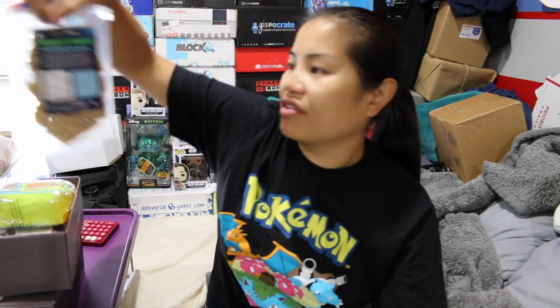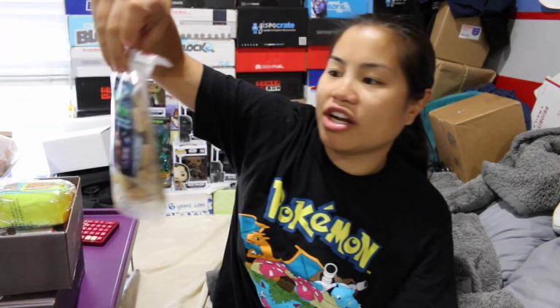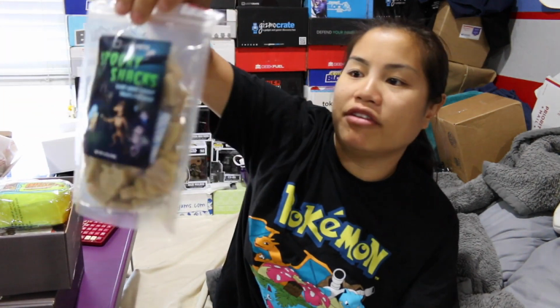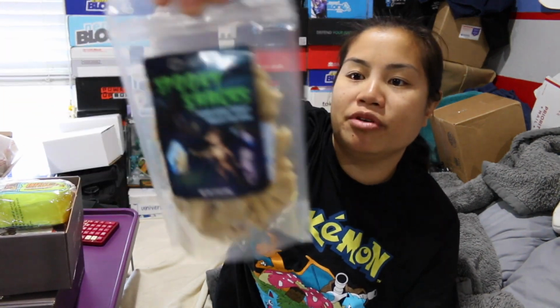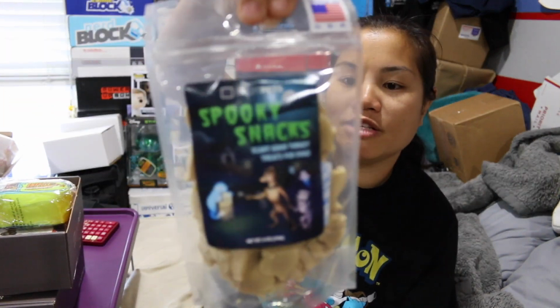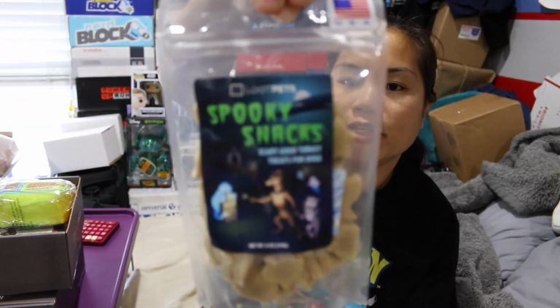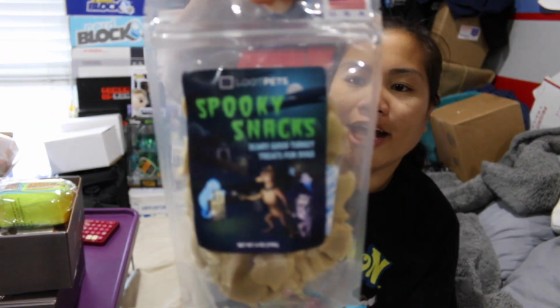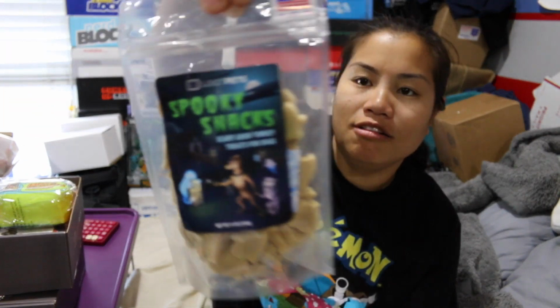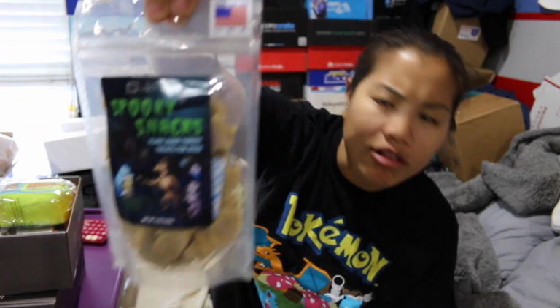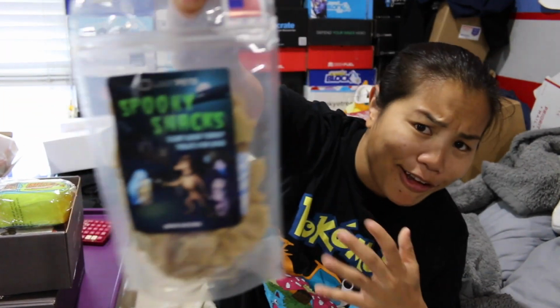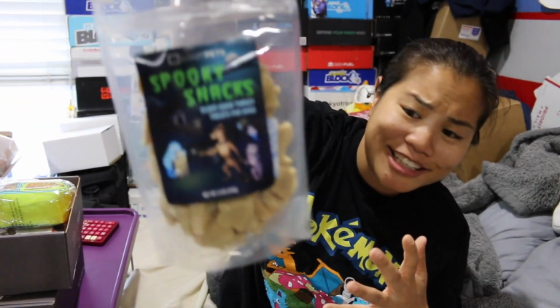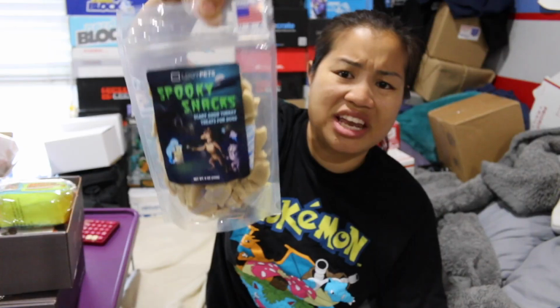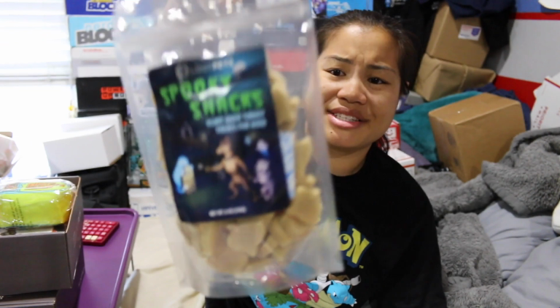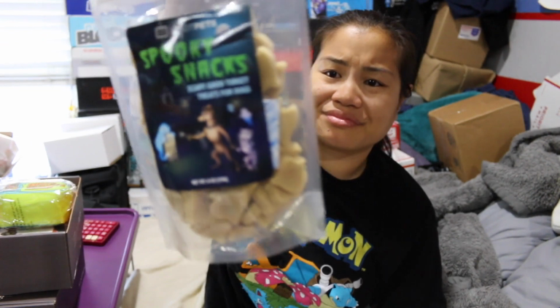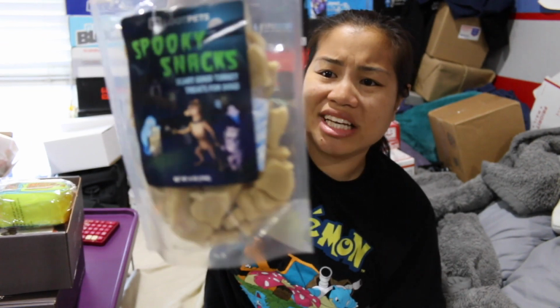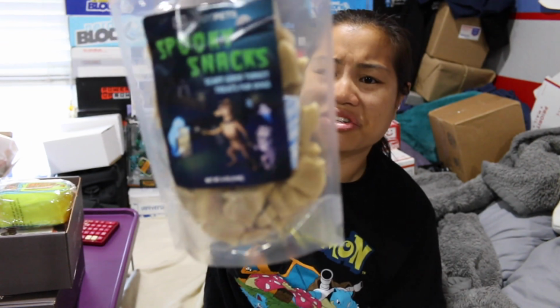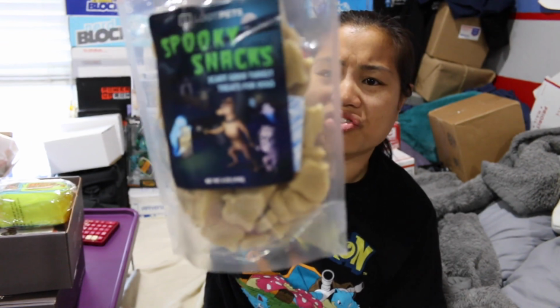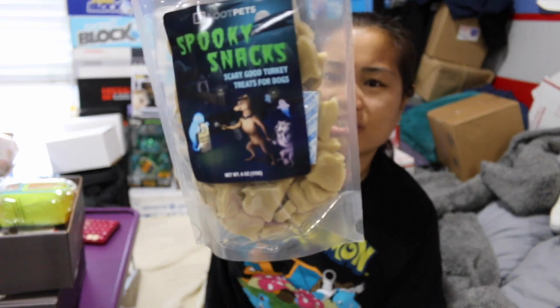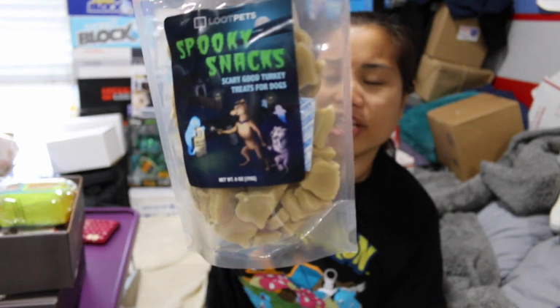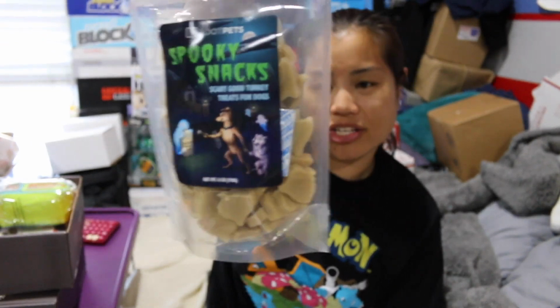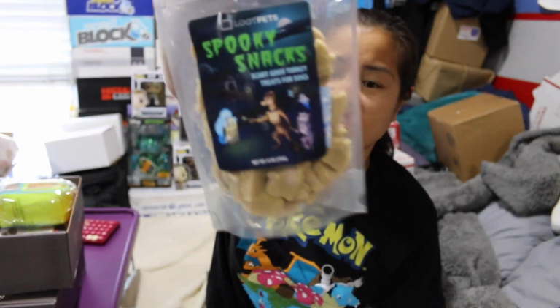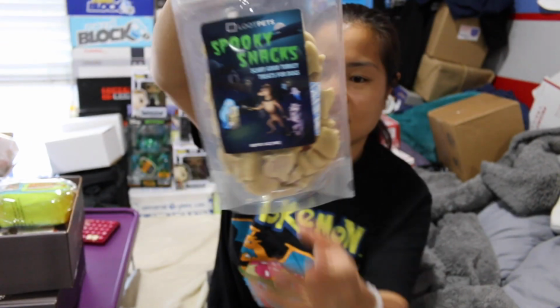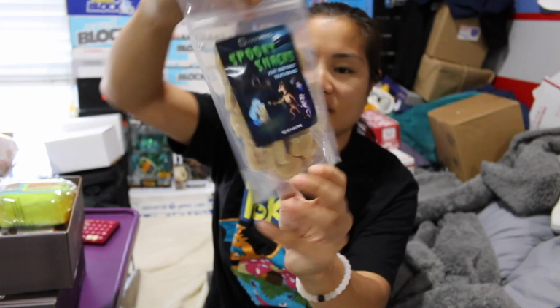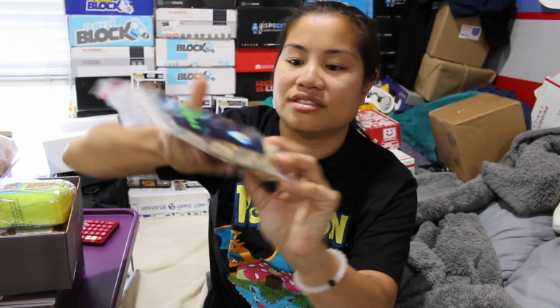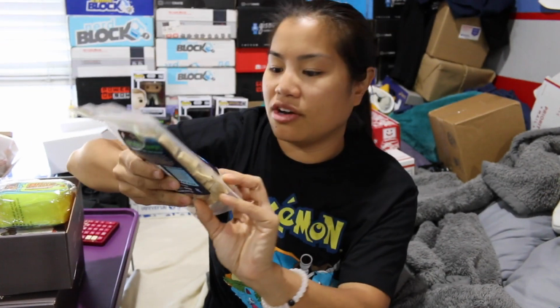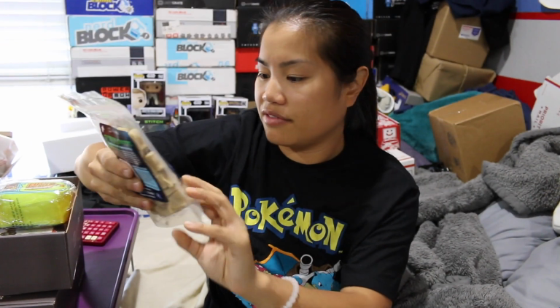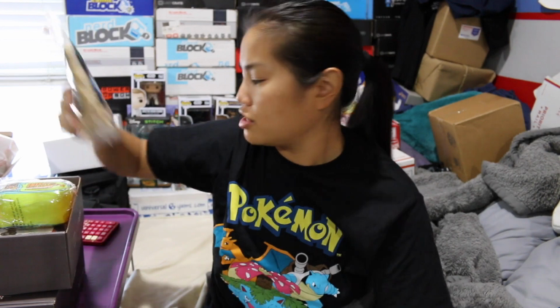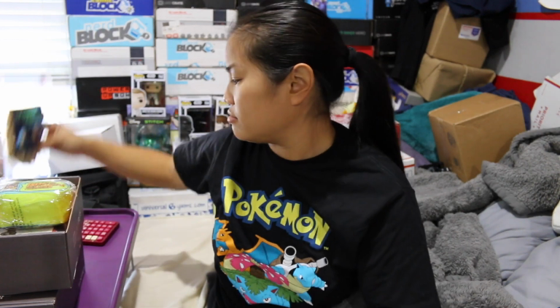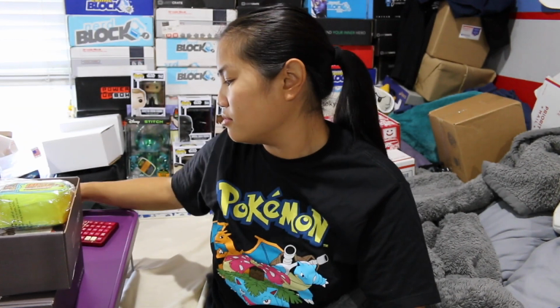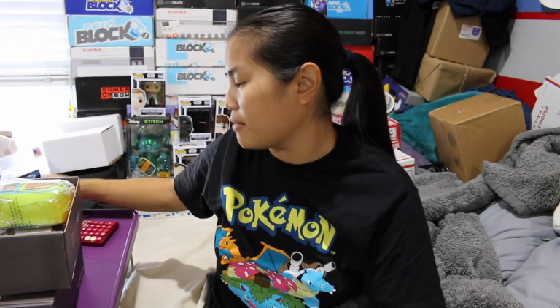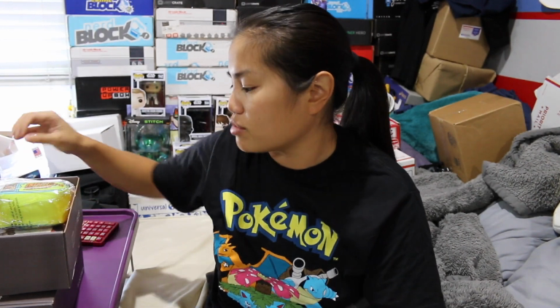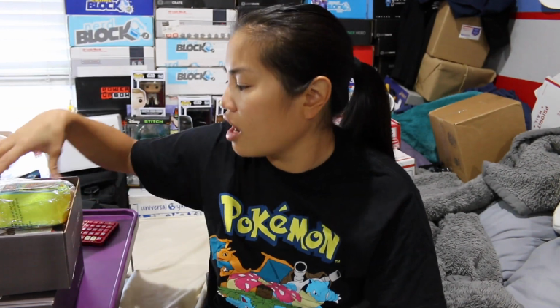First item we have is our spooky sacks. These are dog treats — turkey treats for dogs. I'll give those to one of my friends with dogs.